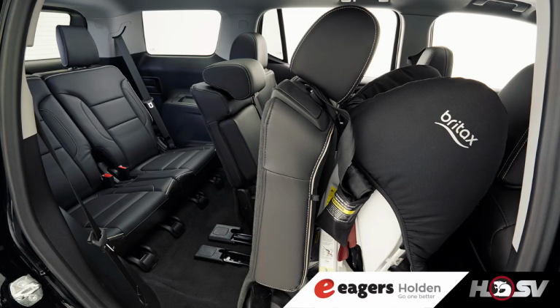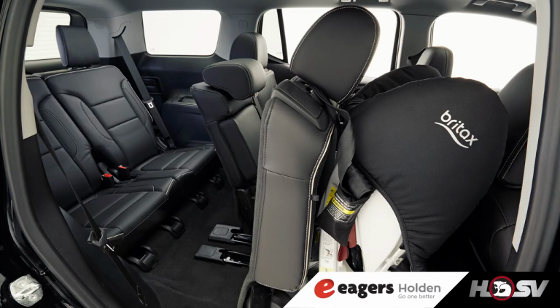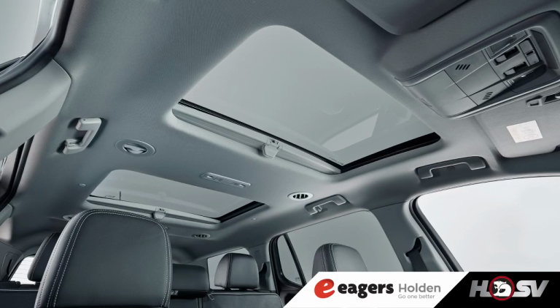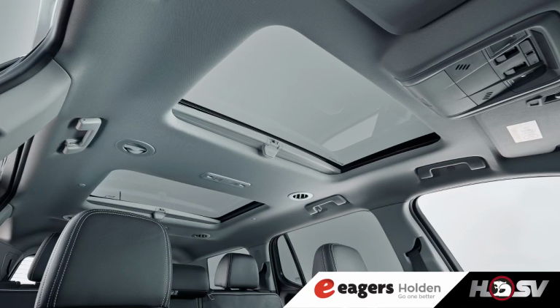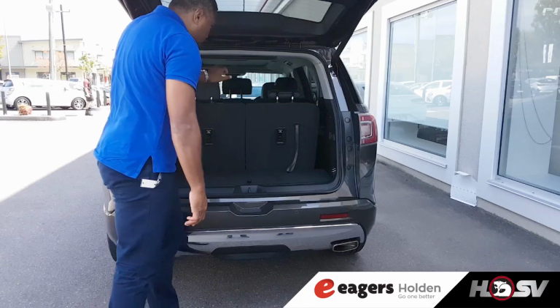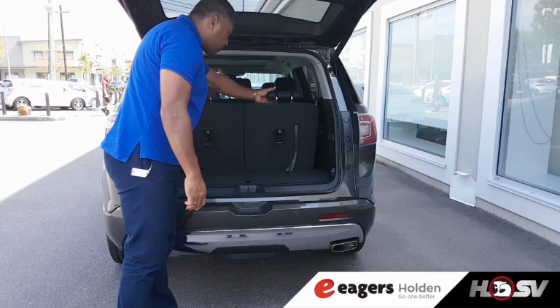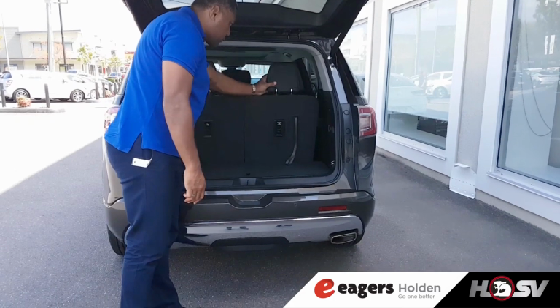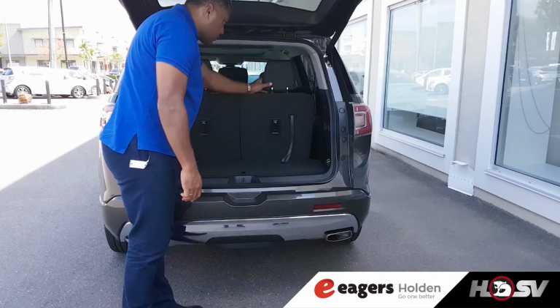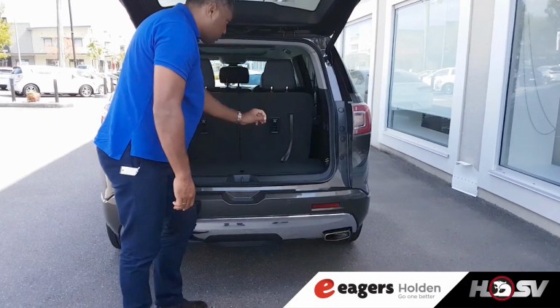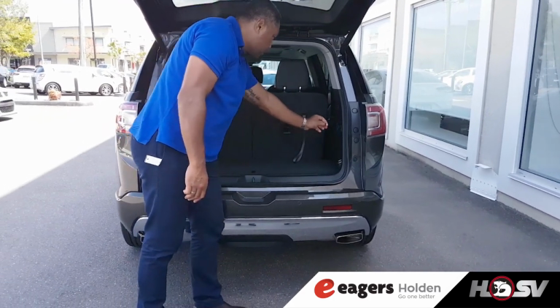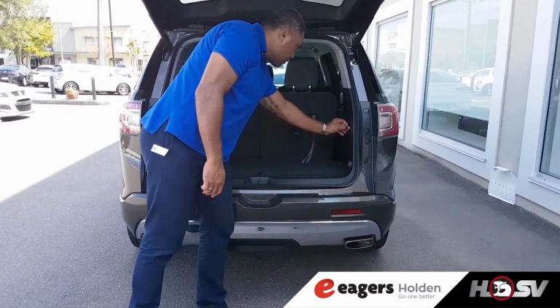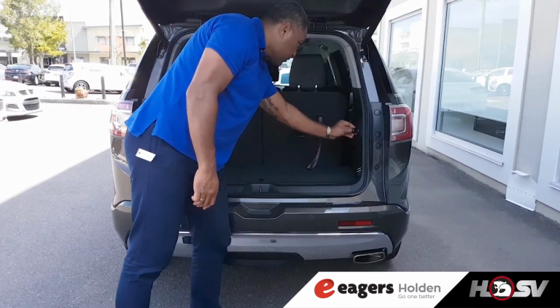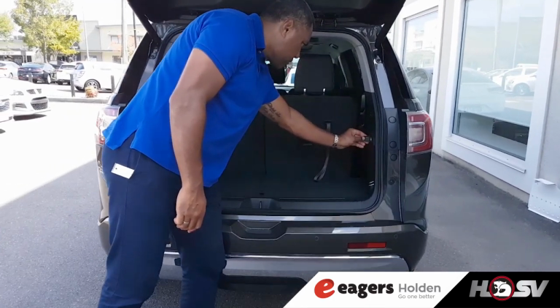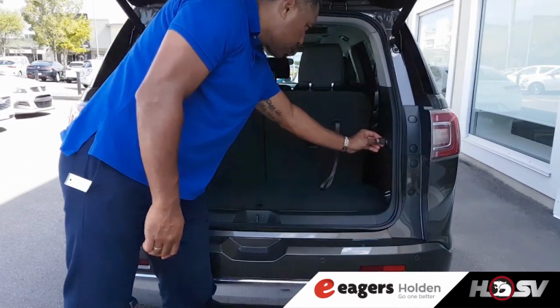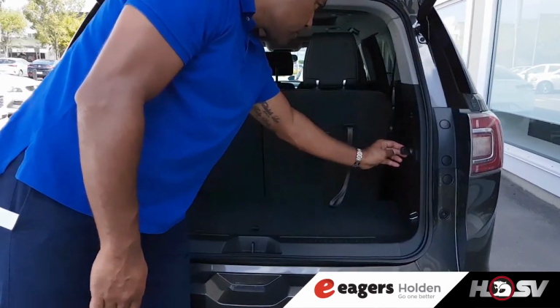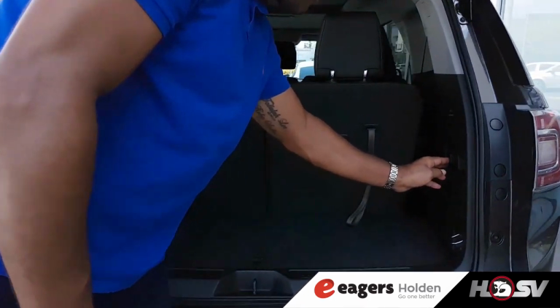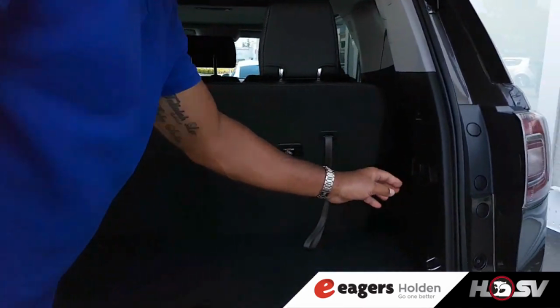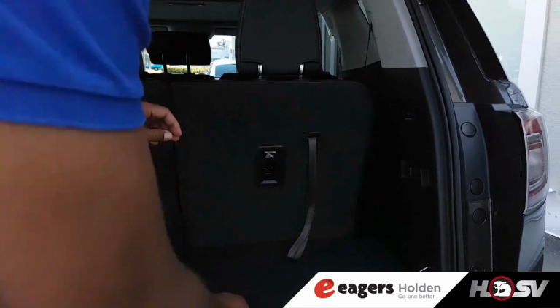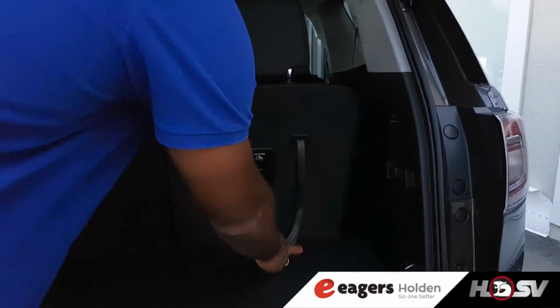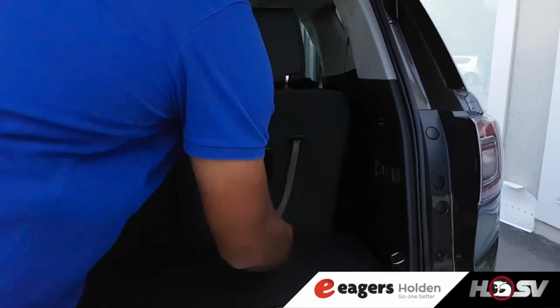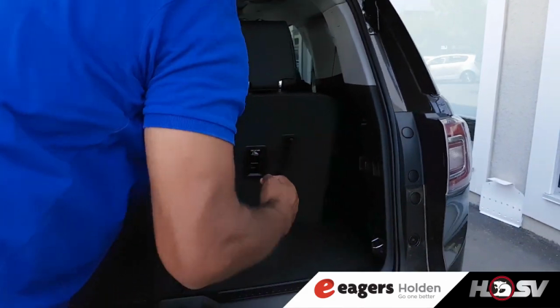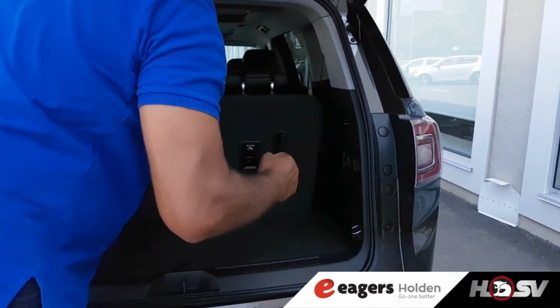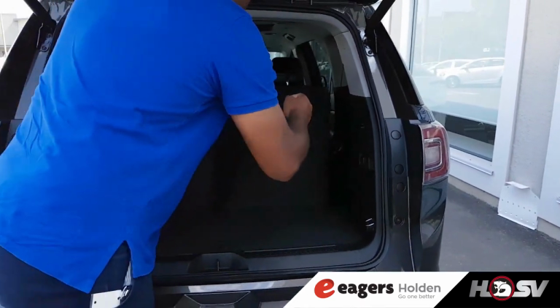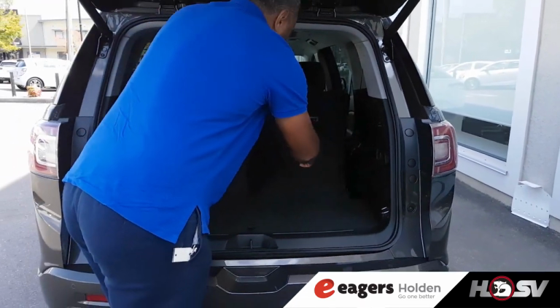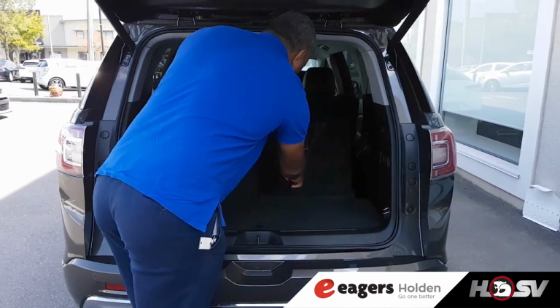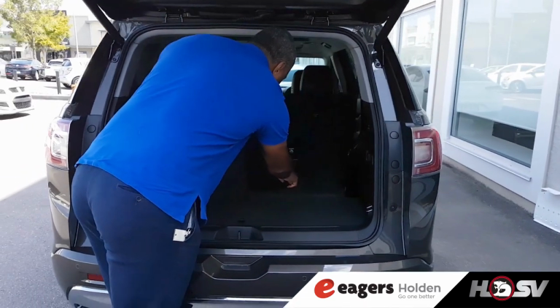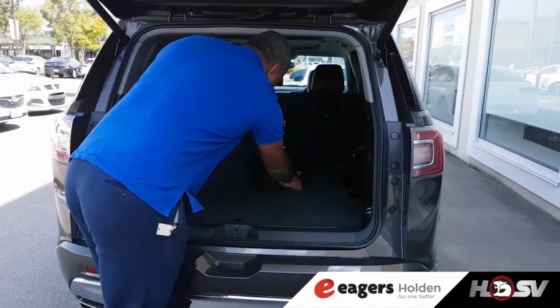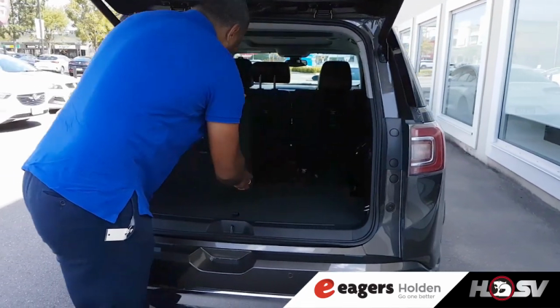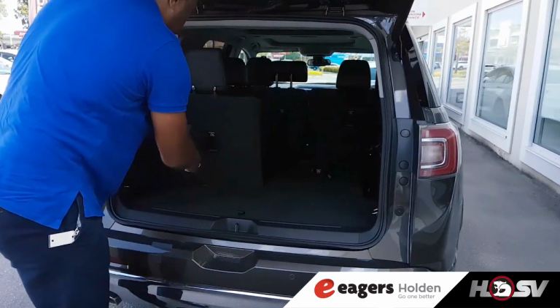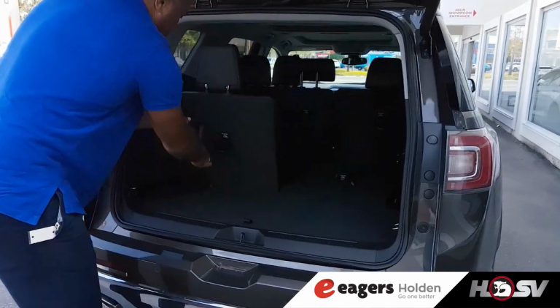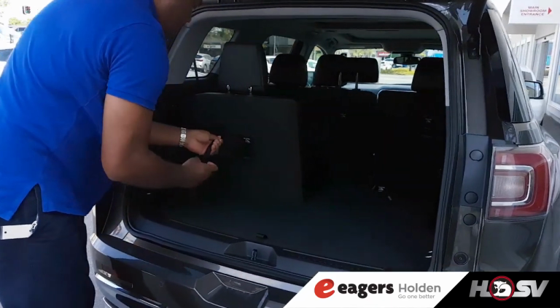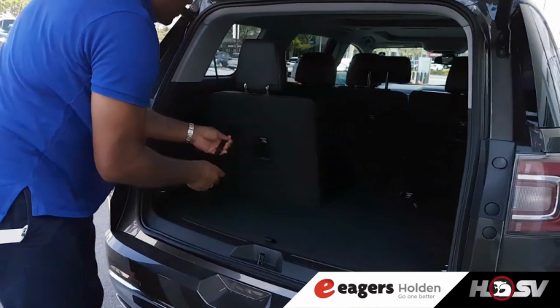In the cabin, all three rows have great knee and headroom. With the third row seats up or down, the Arcadia boasts massive boot room, fantastic for all kids' sports gear or luggage for the family getaway.